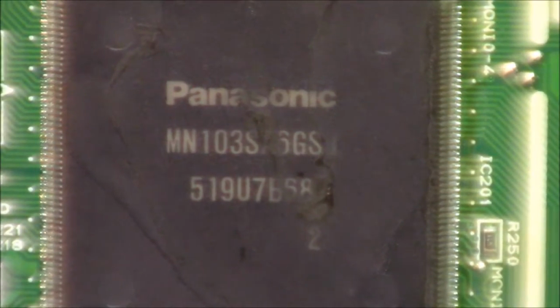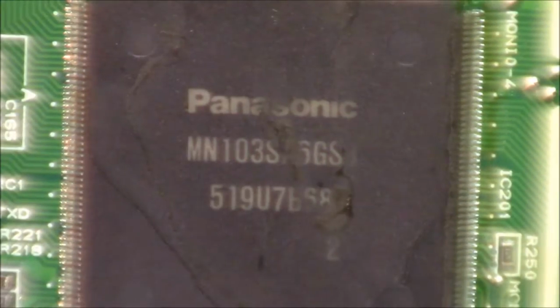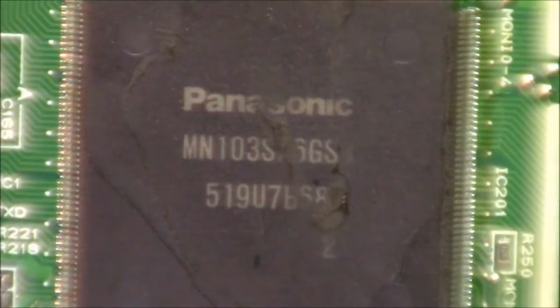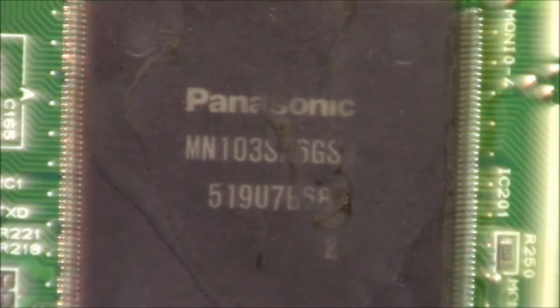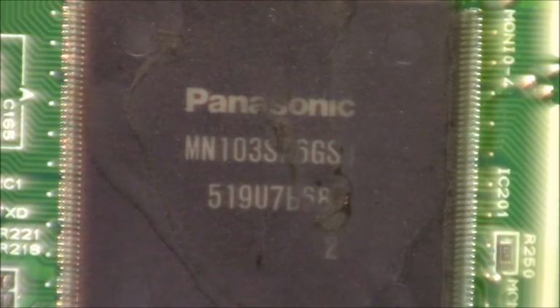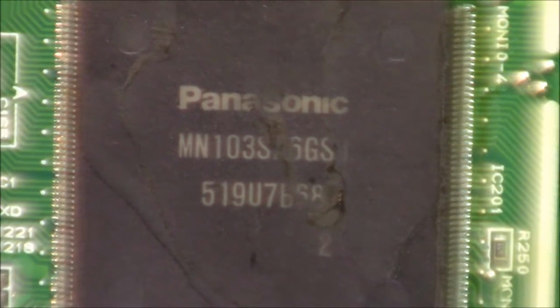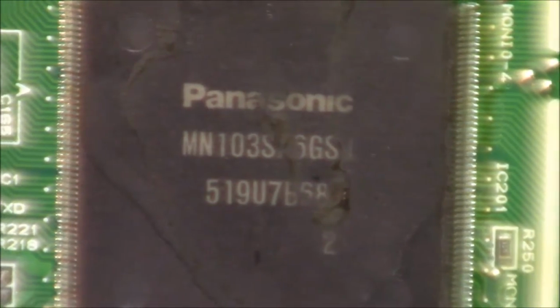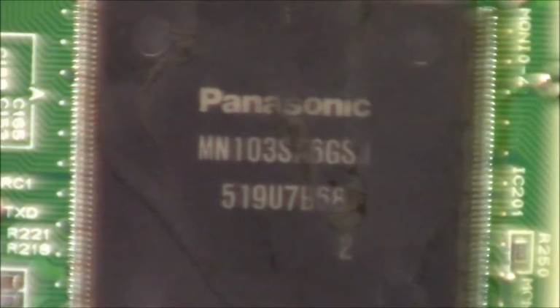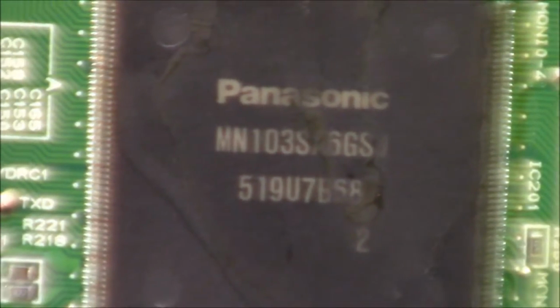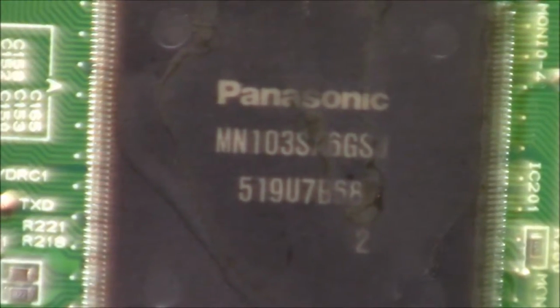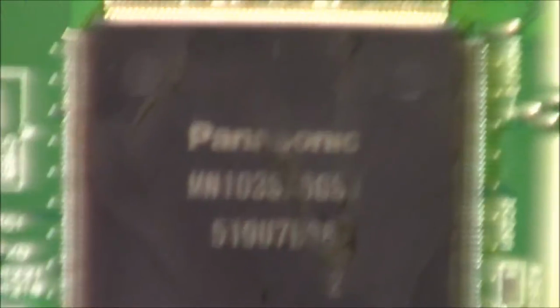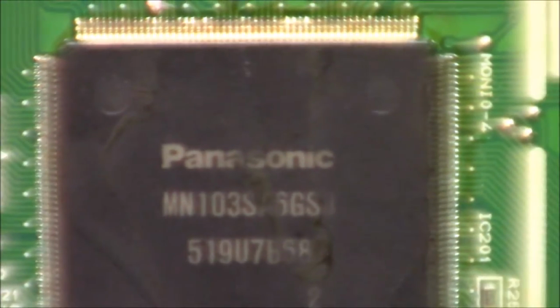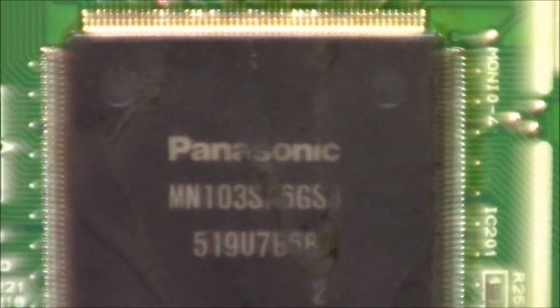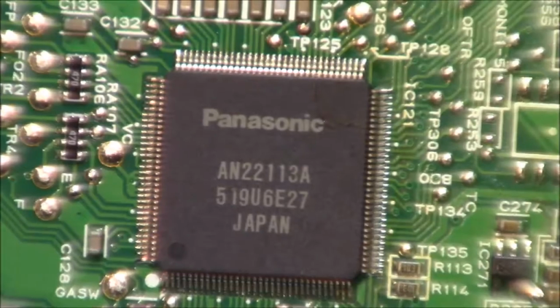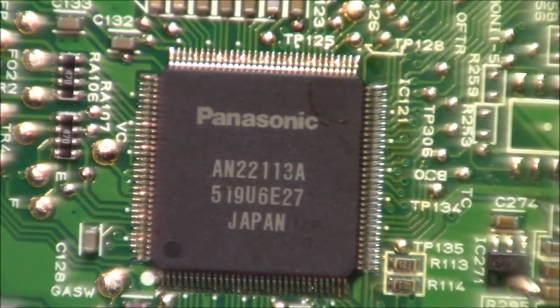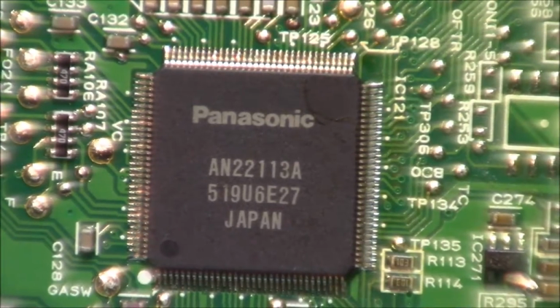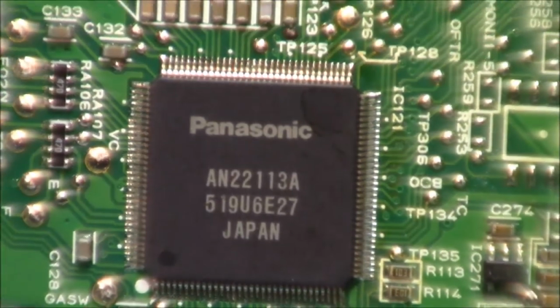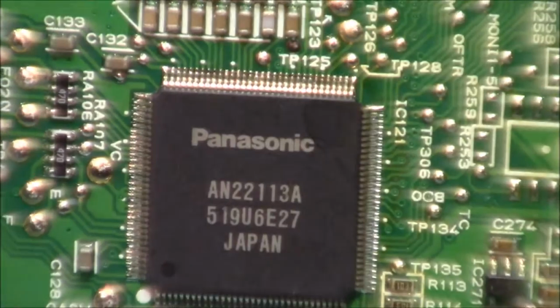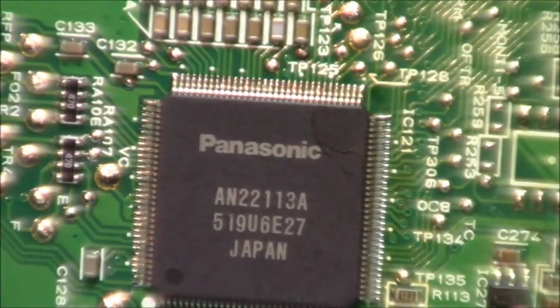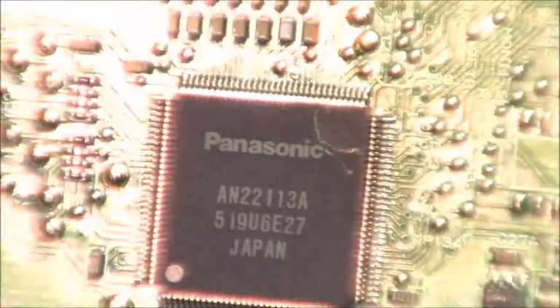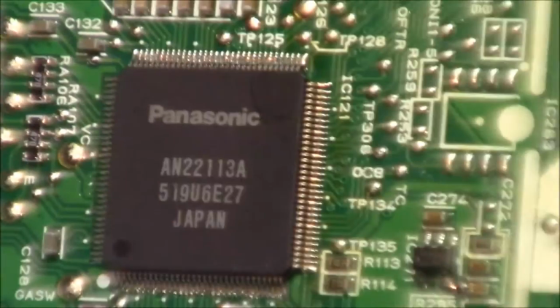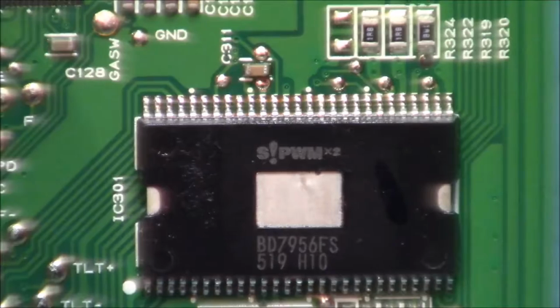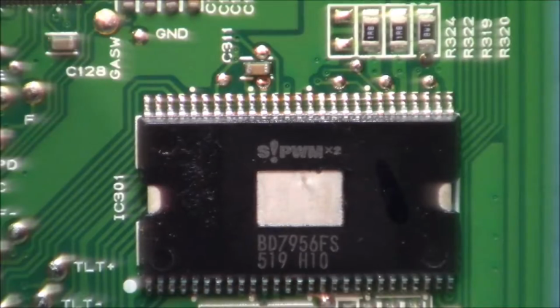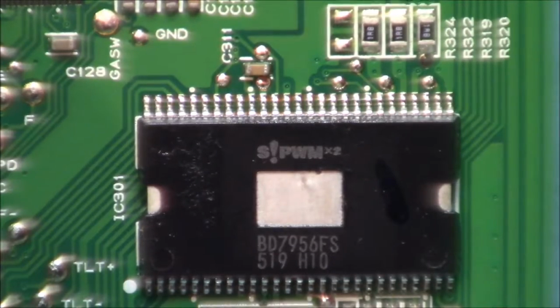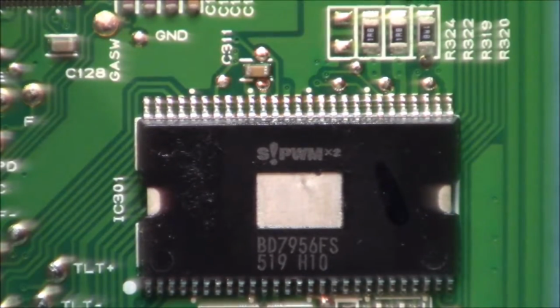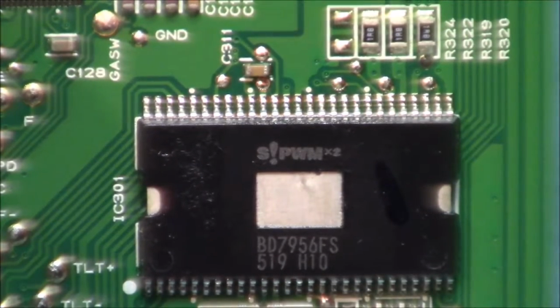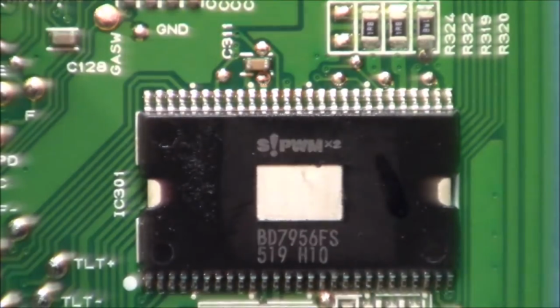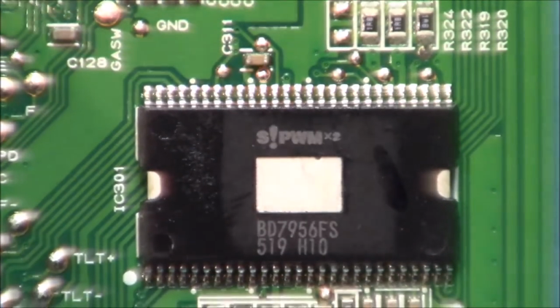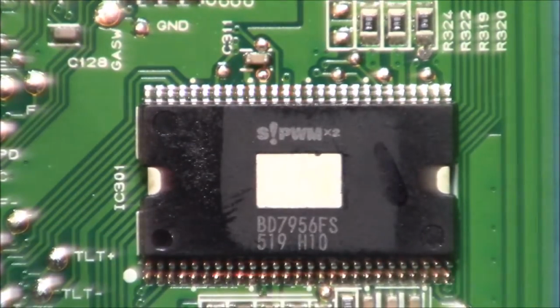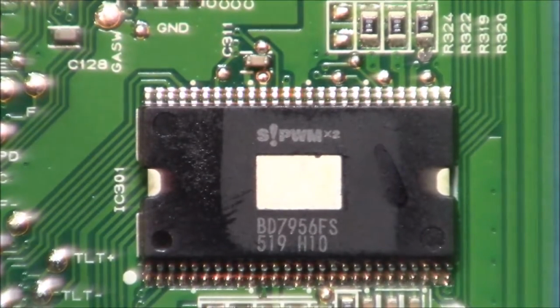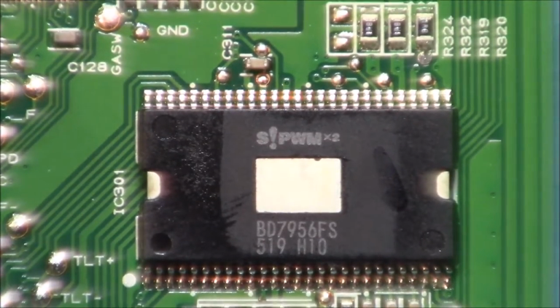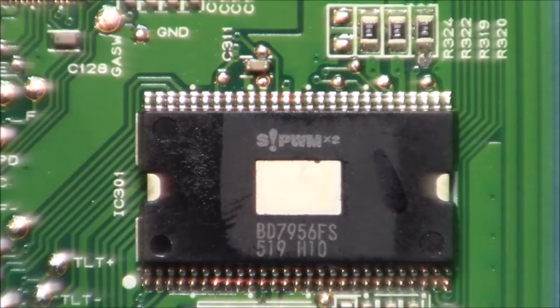Here's a Panasonic chip — it's our main brain box. Another Panasonic chip. And here we have another one of those chips with the metal window.